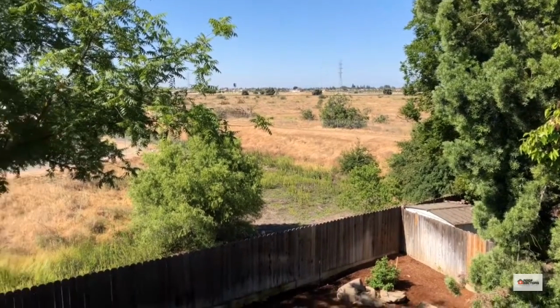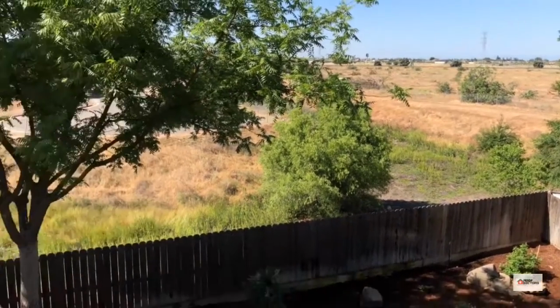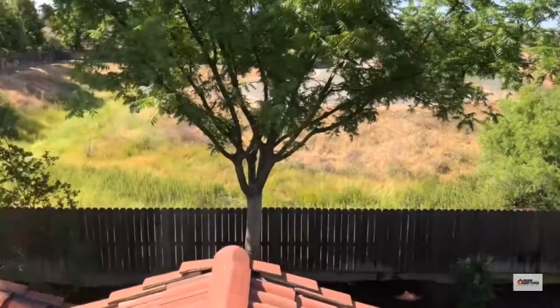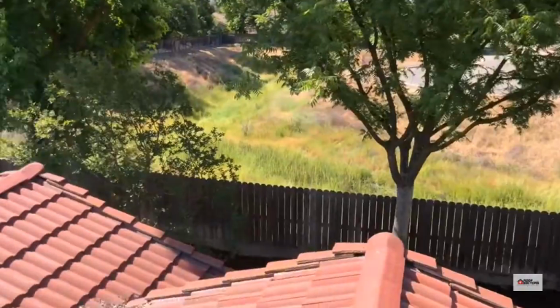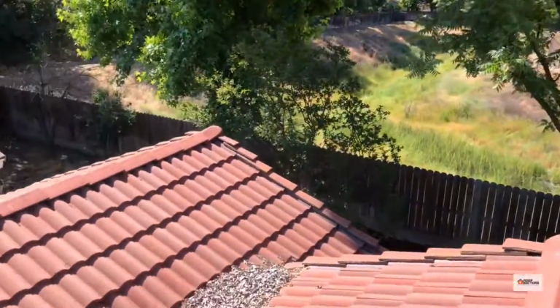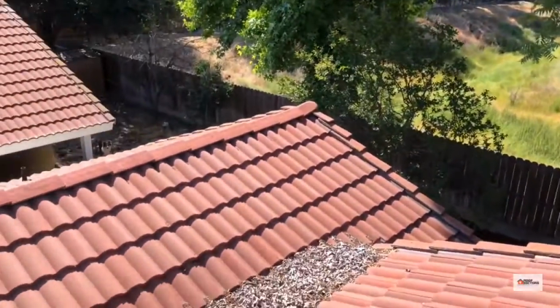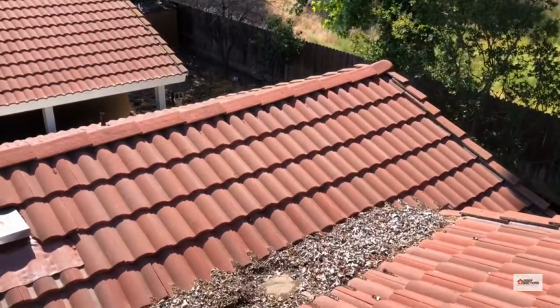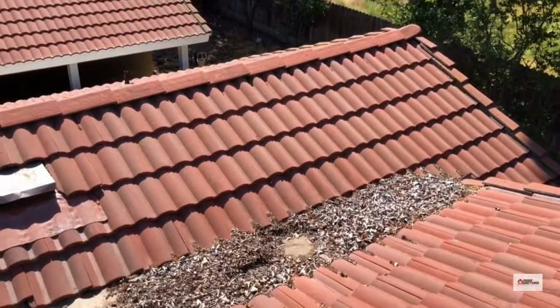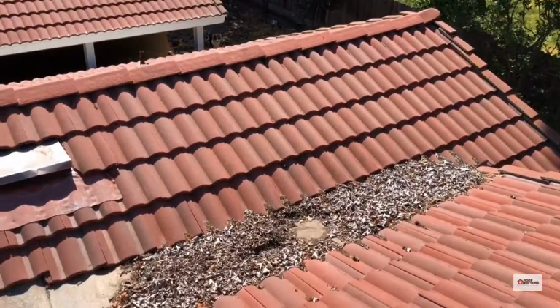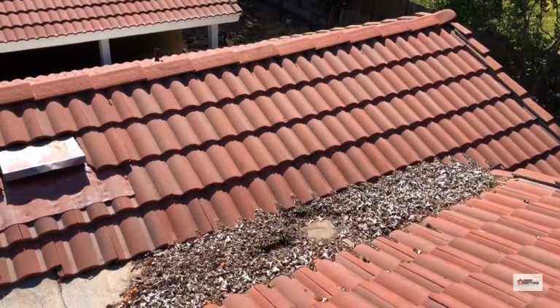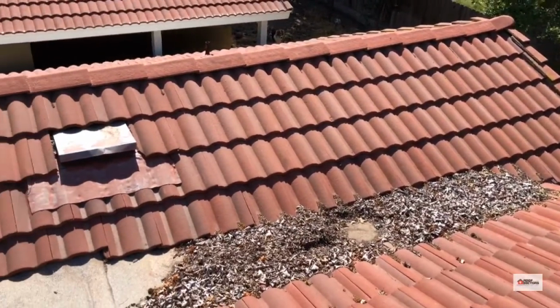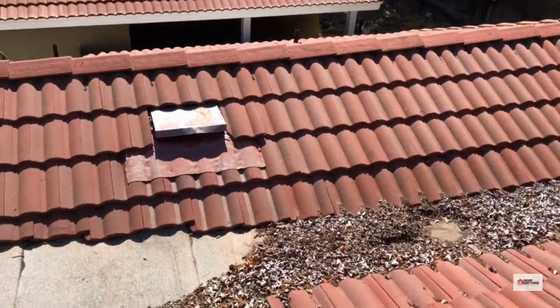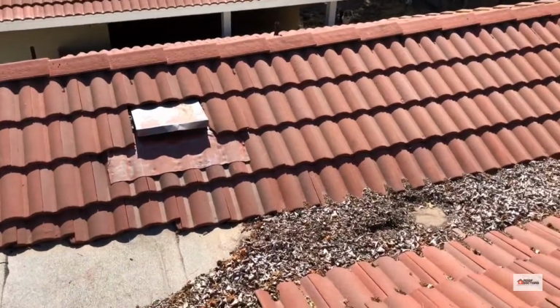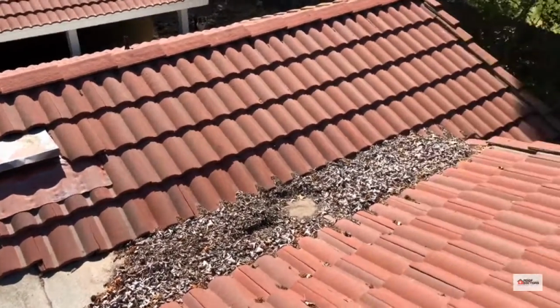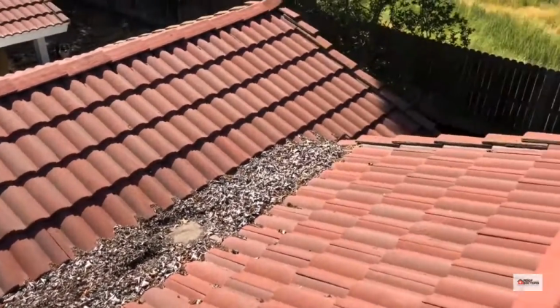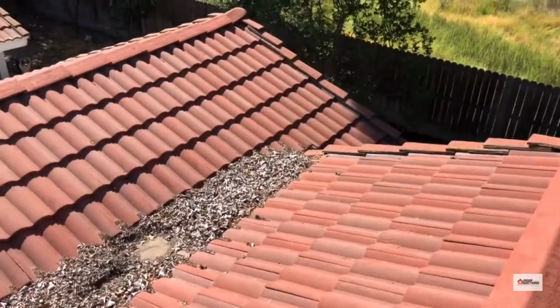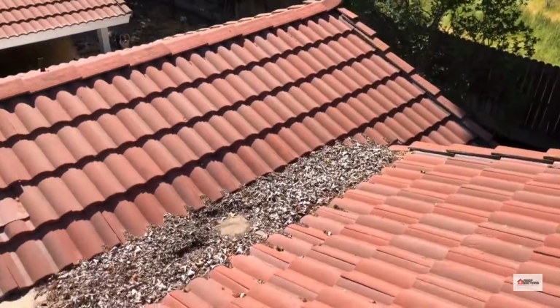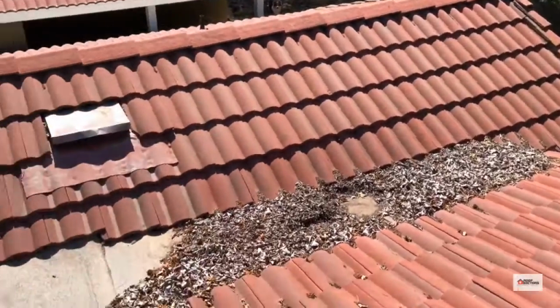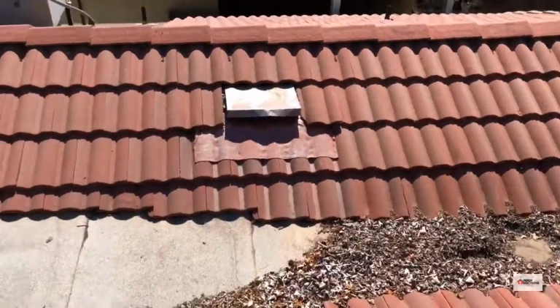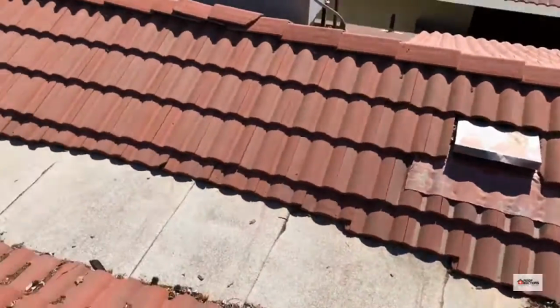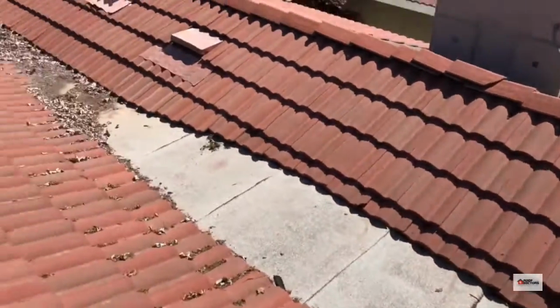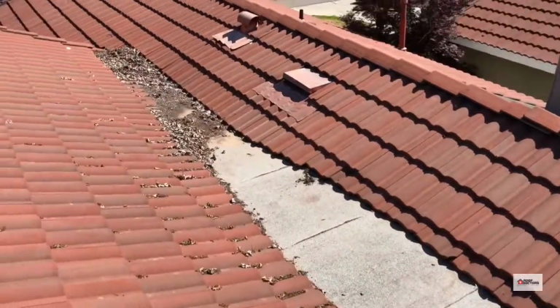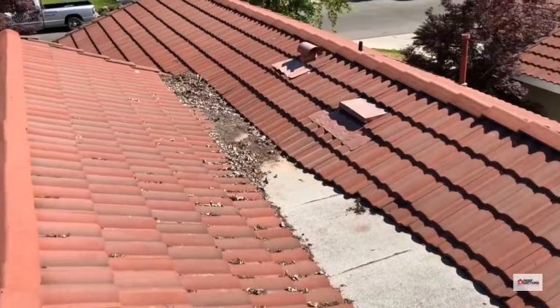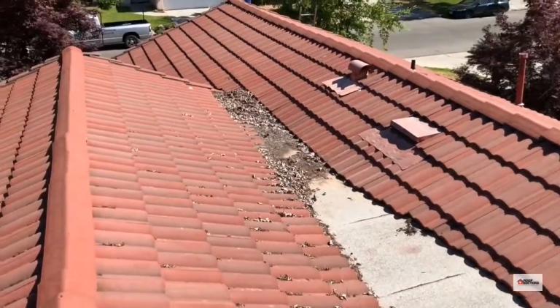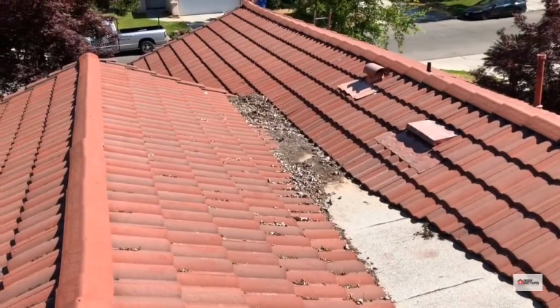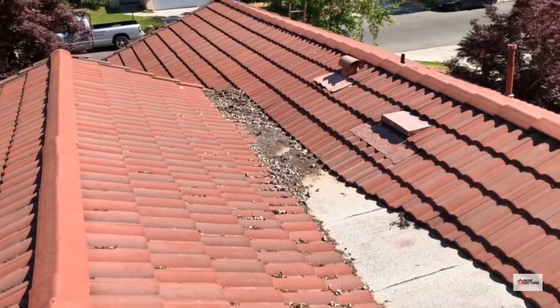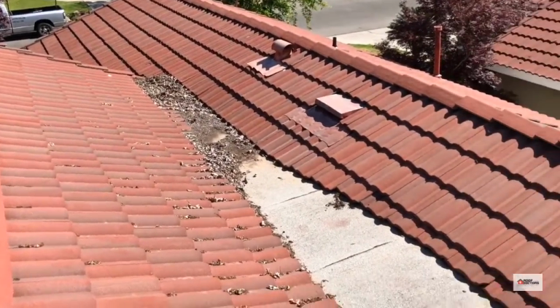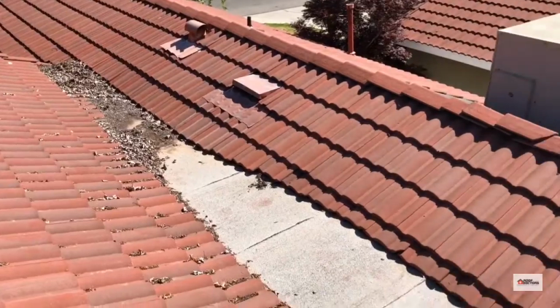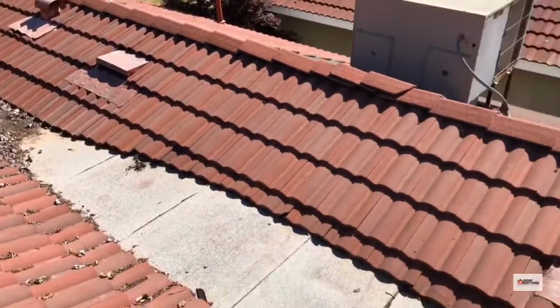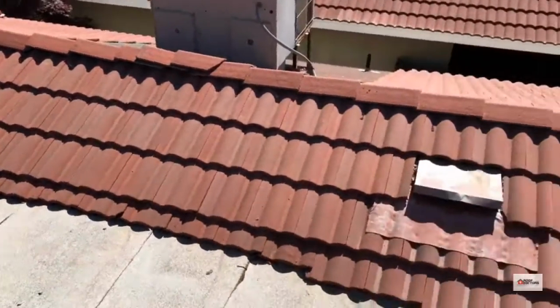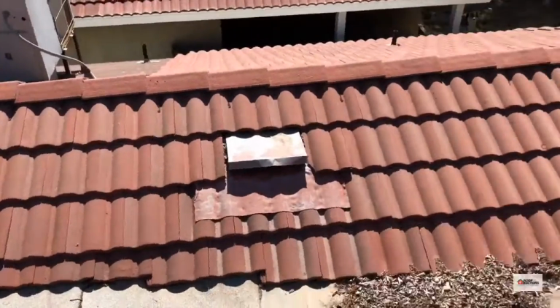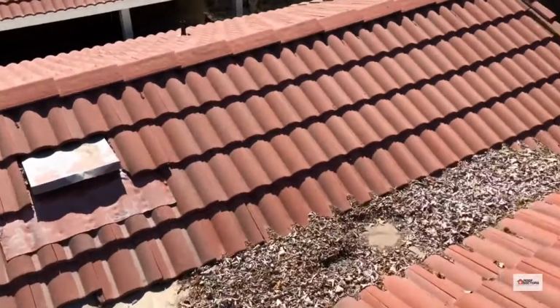We're here in Fresno. We've got an older villa-tile concrete roof. This is a large hog valley — it's a near flat section of the roof. They put a roll composition in there, which is awesome.